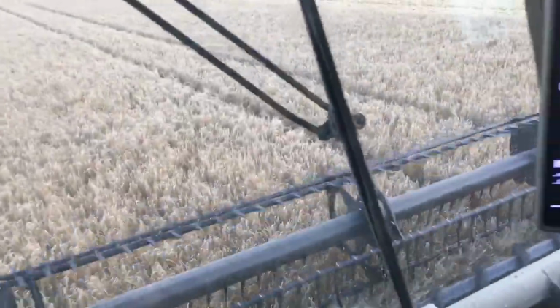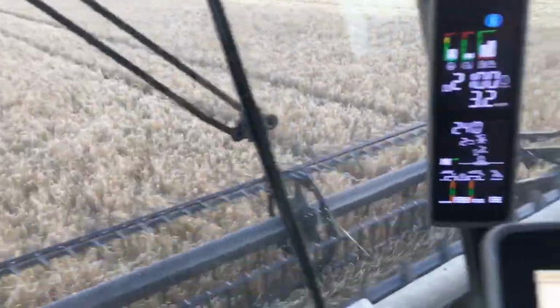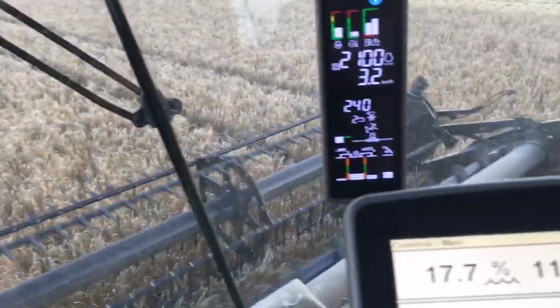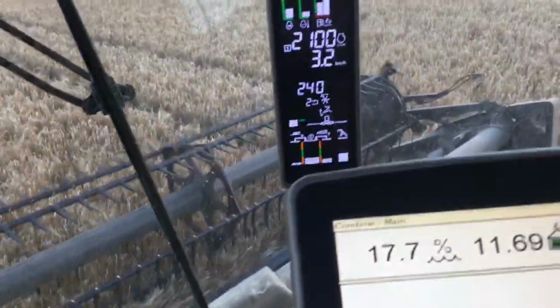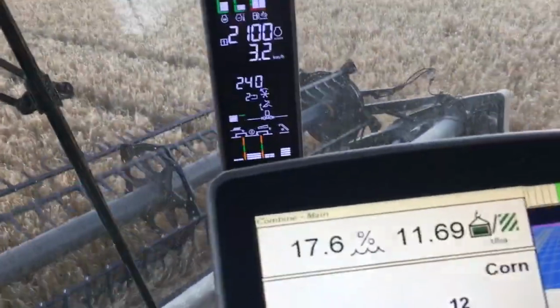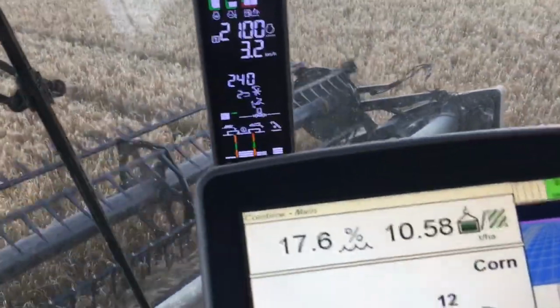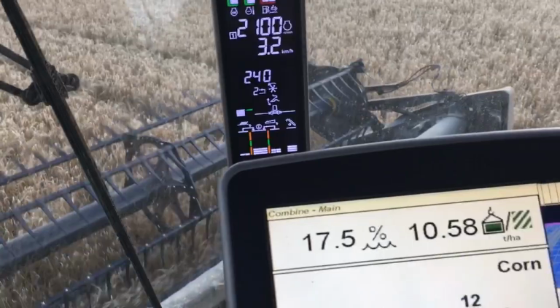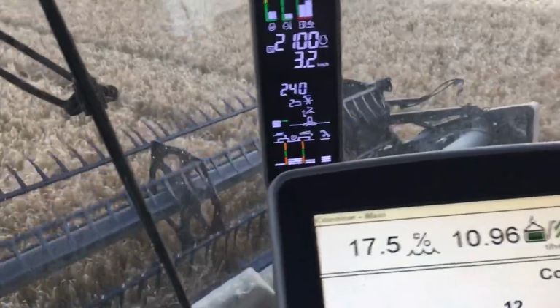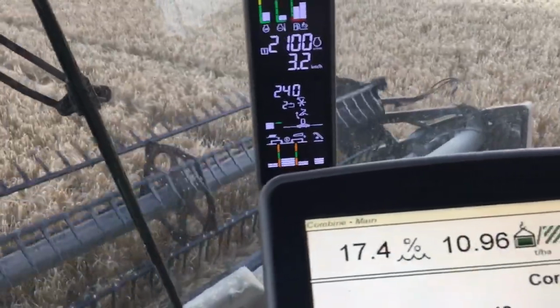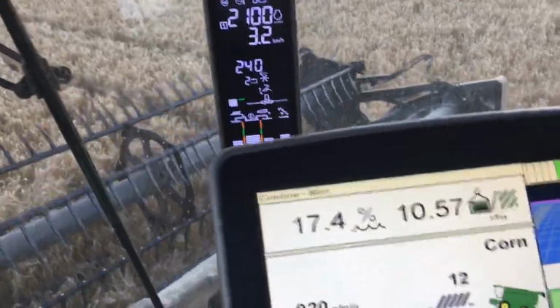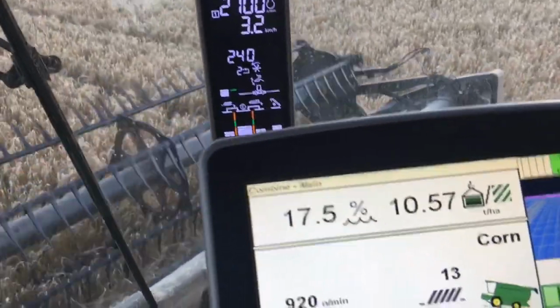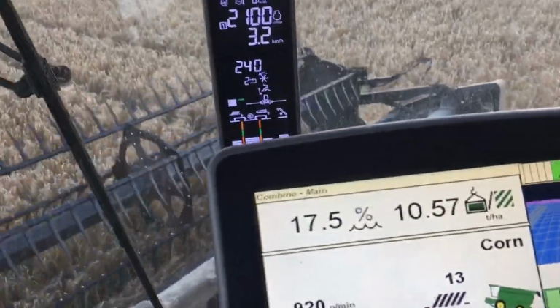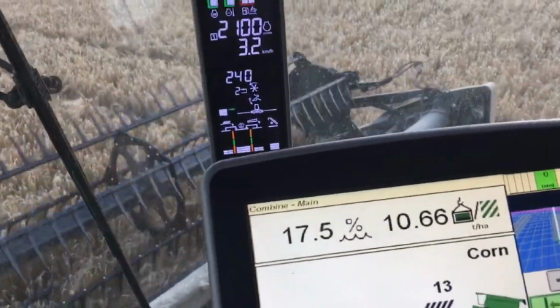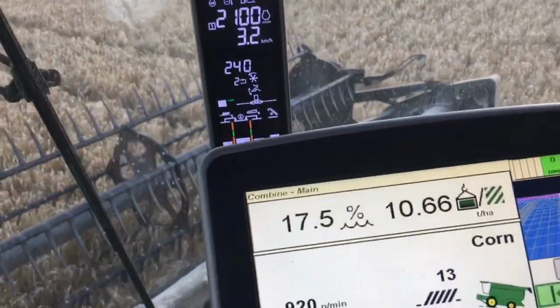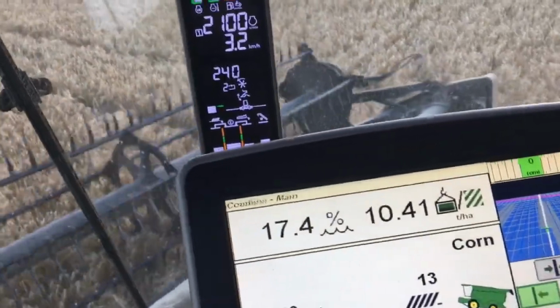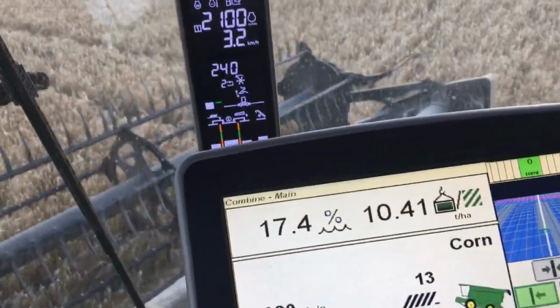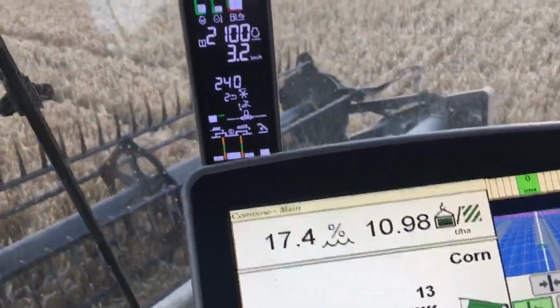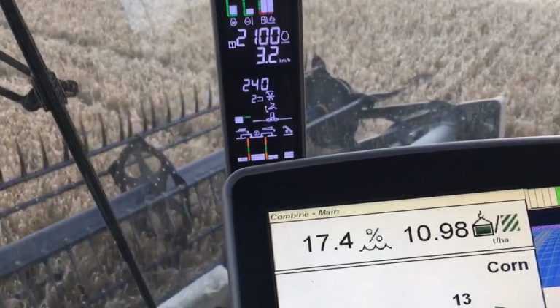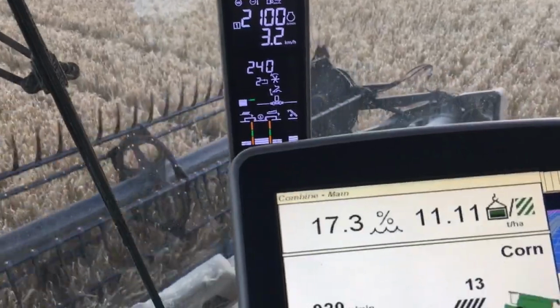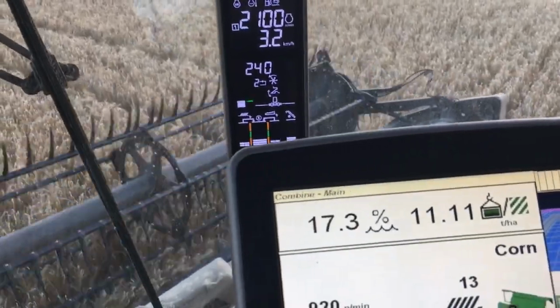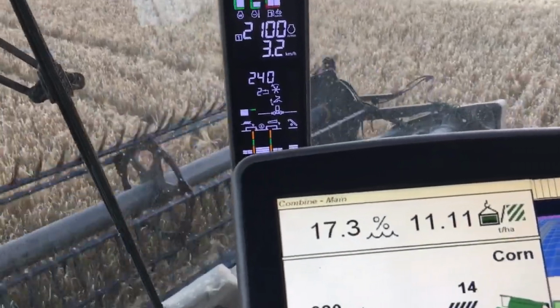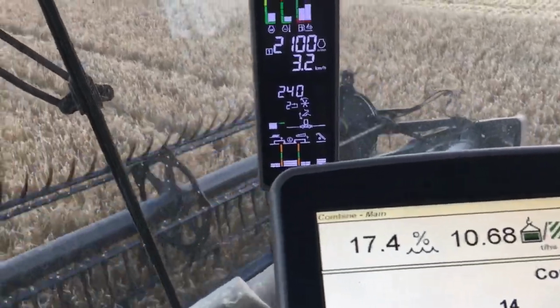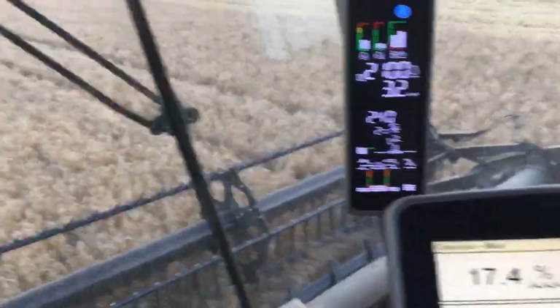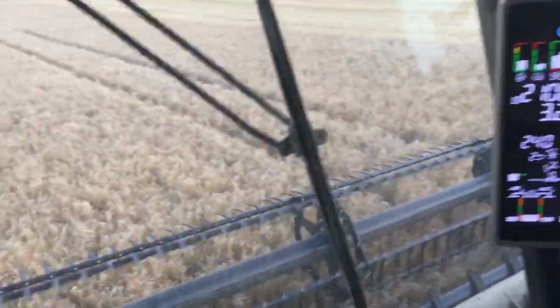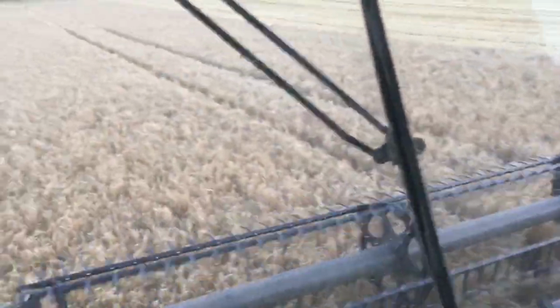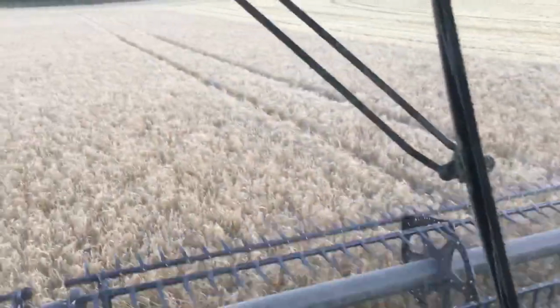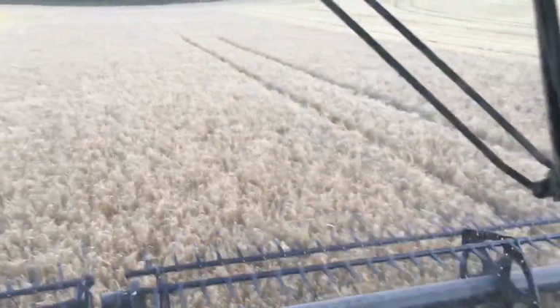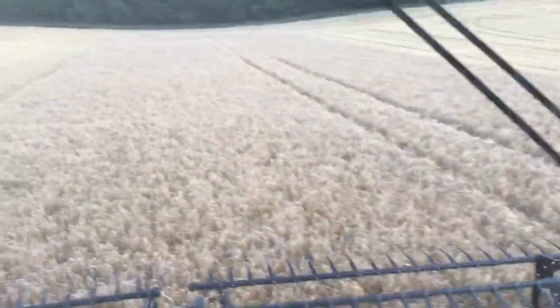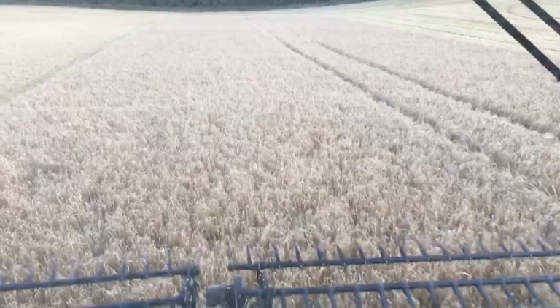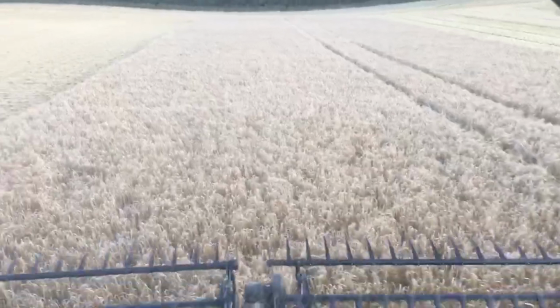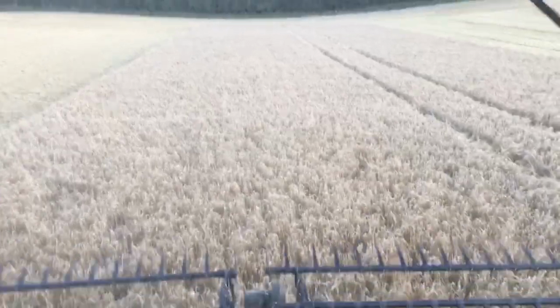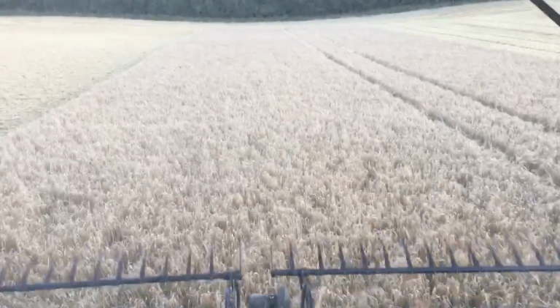I have no idea of quality, but yield is absolutely remarkable. We've been weighing a couple of loads off the combine to recalibrate it, so moisture is about right.